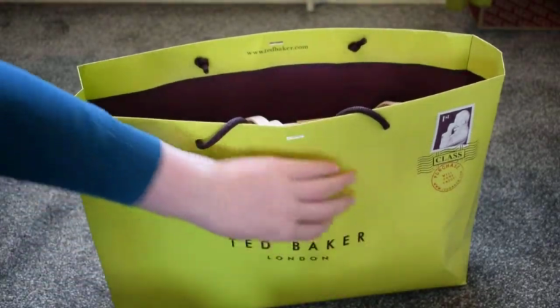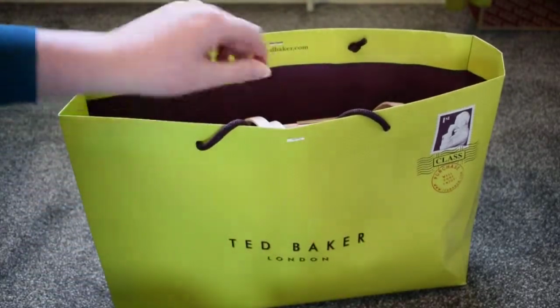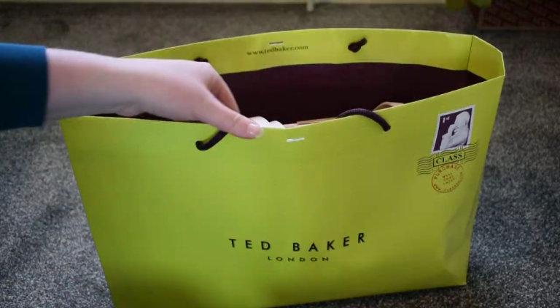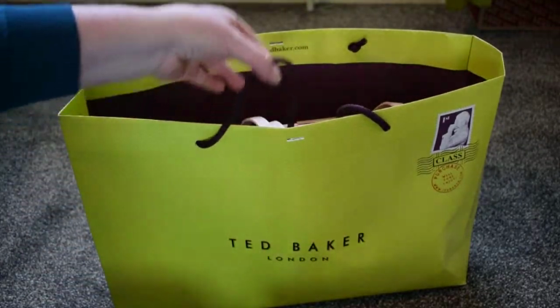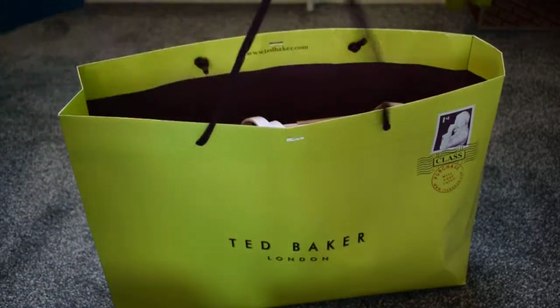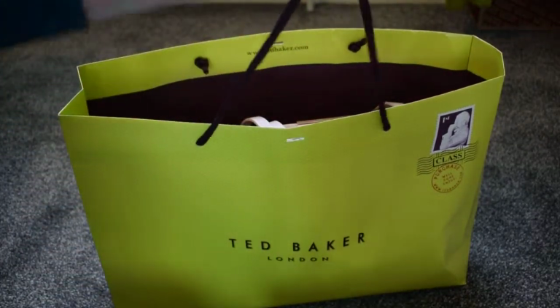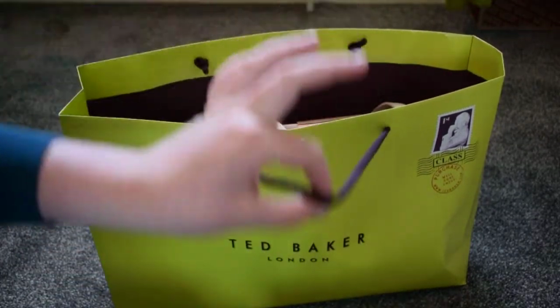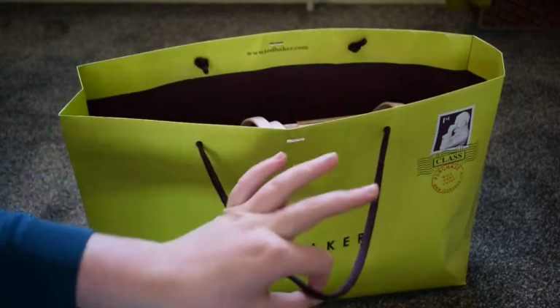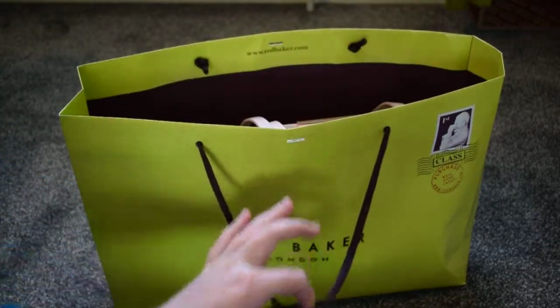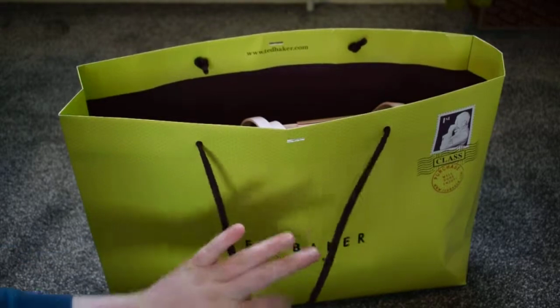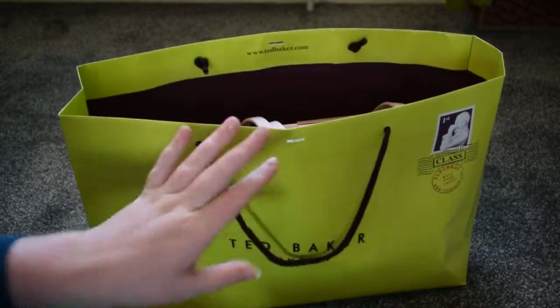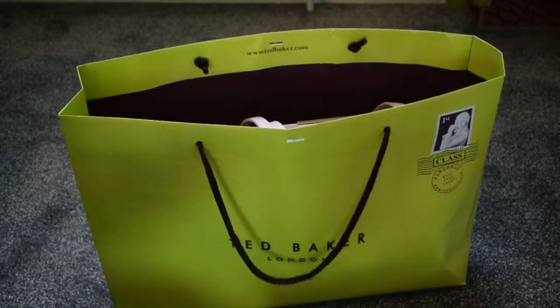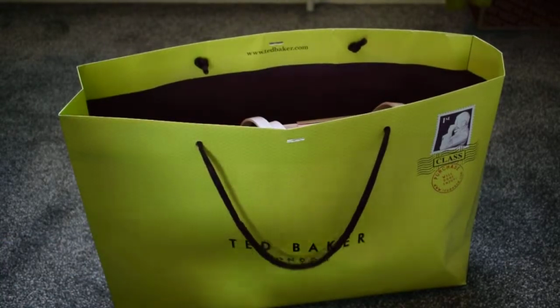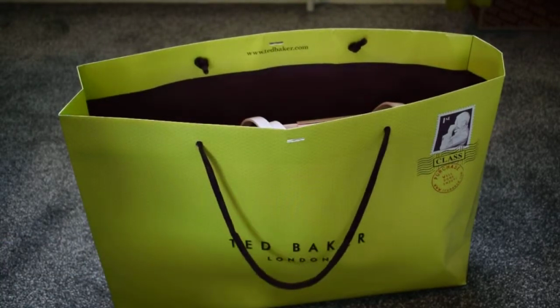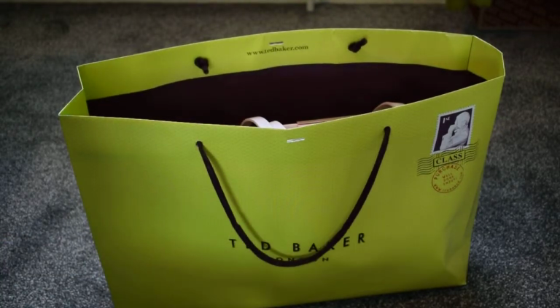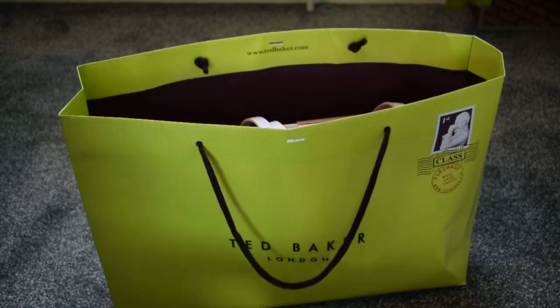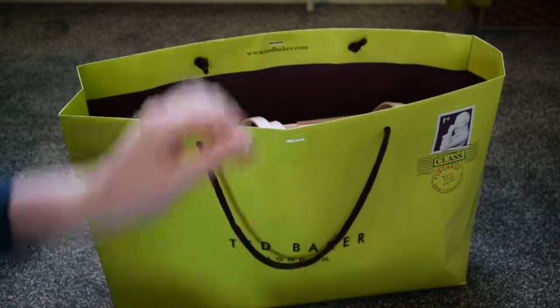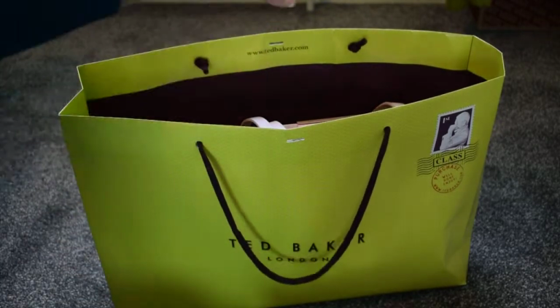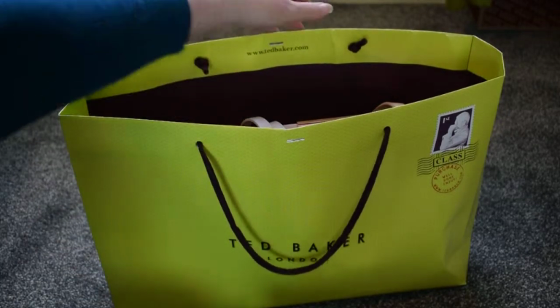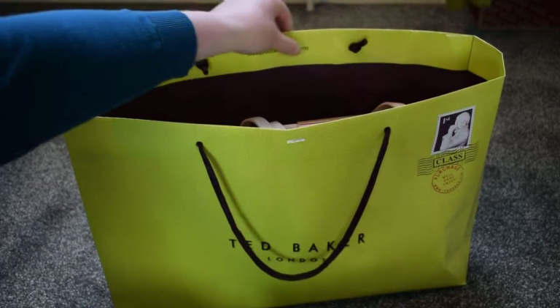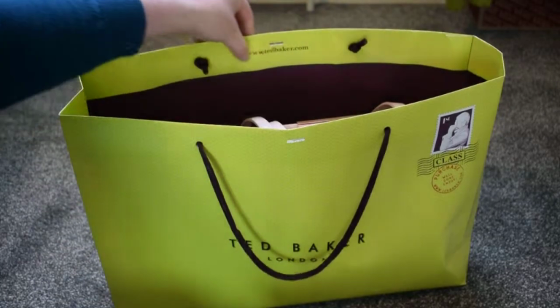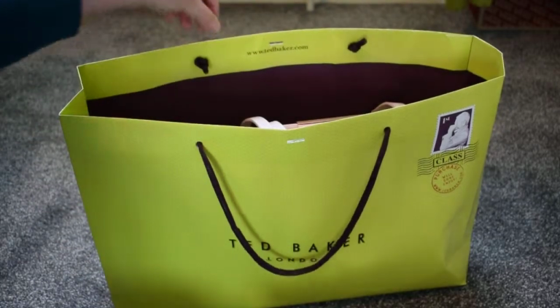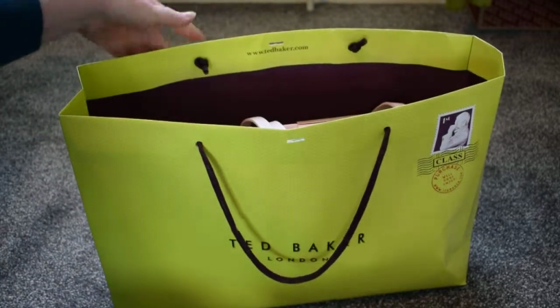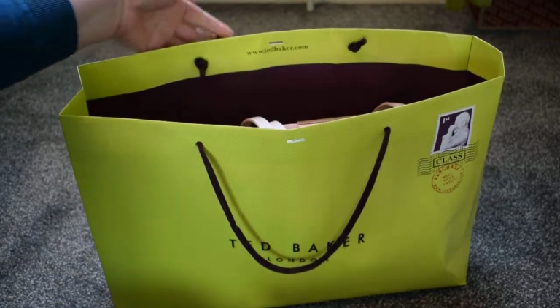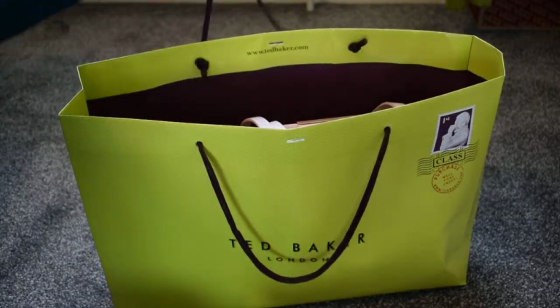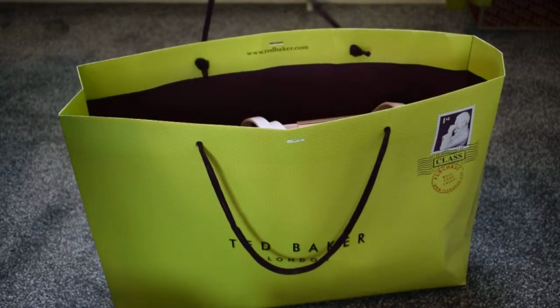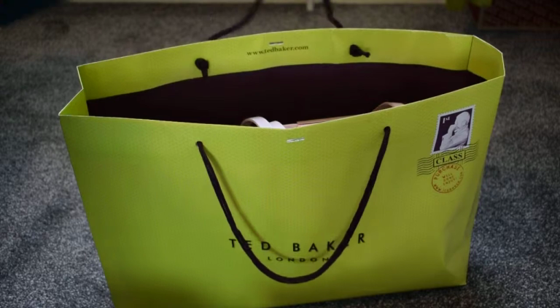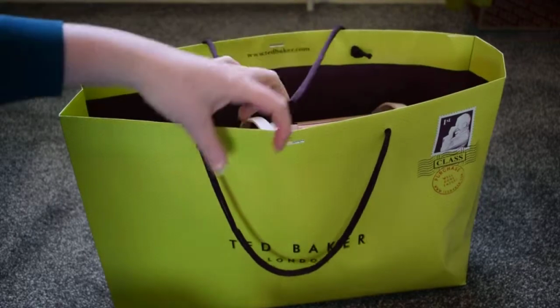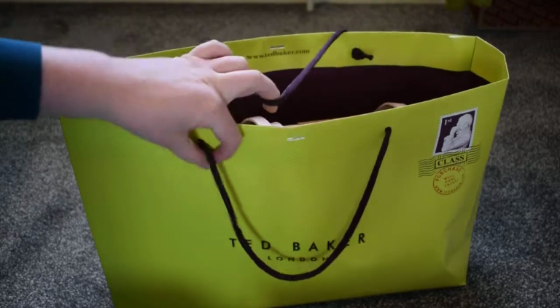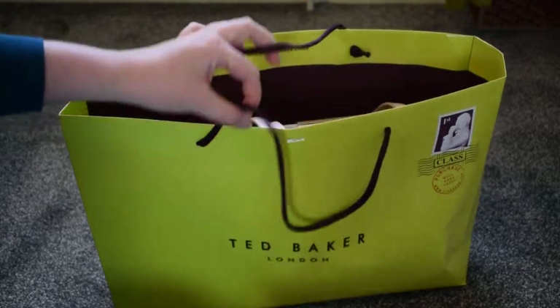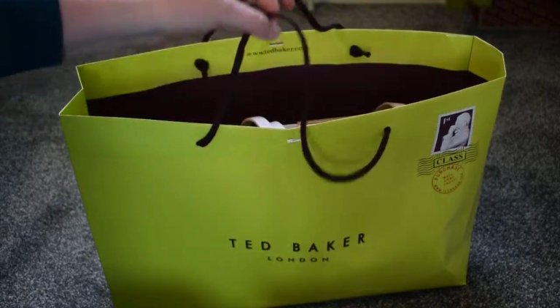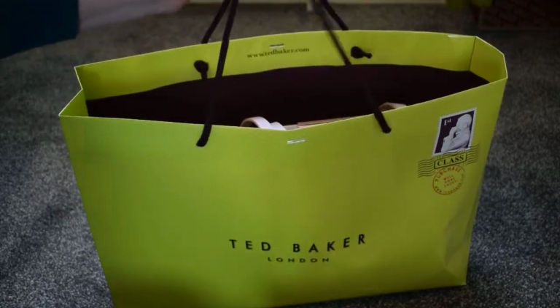It comes in this paper bag which is green, with some string handles.